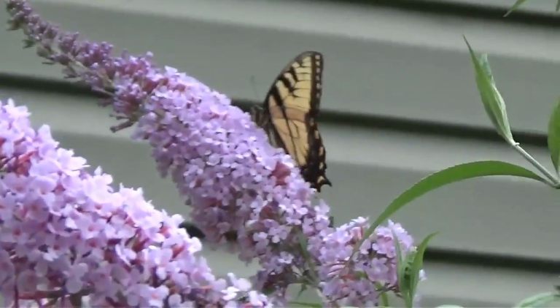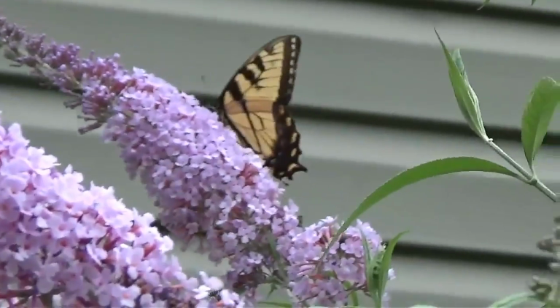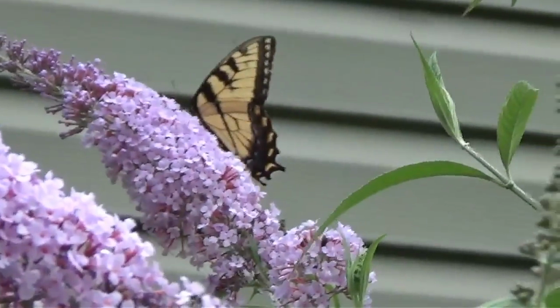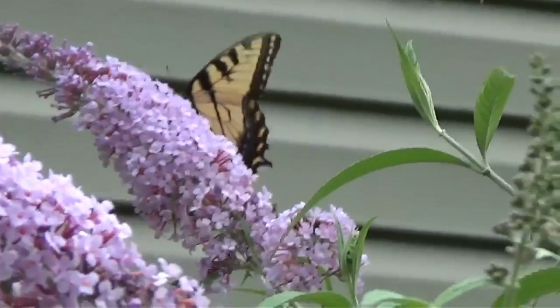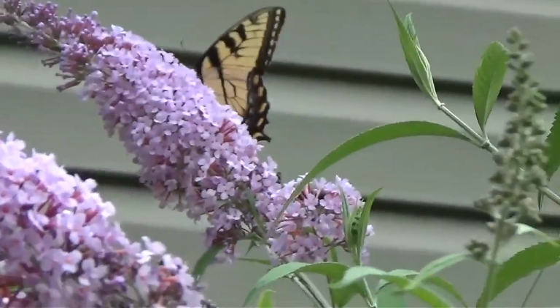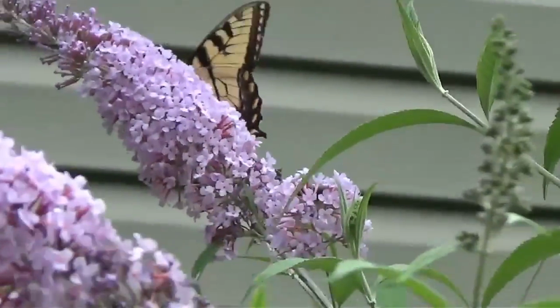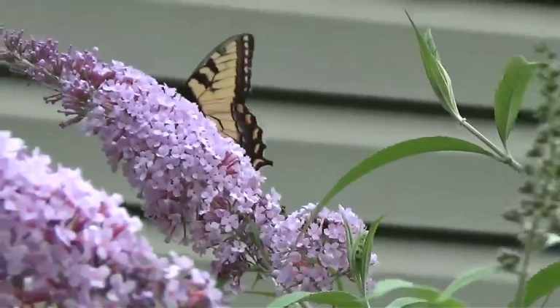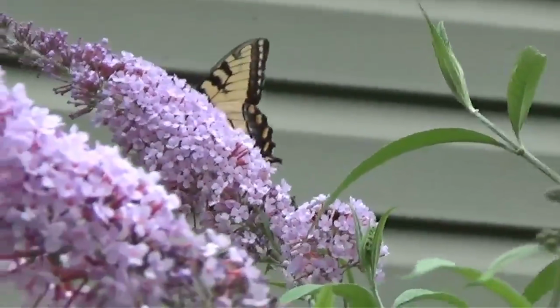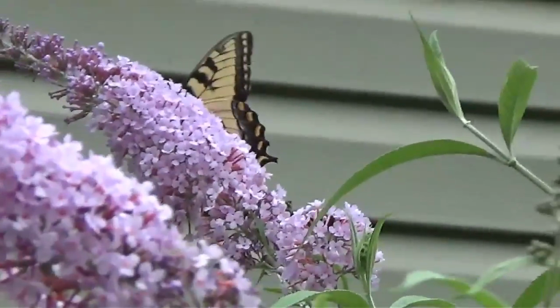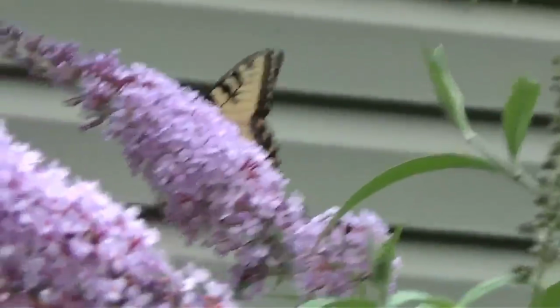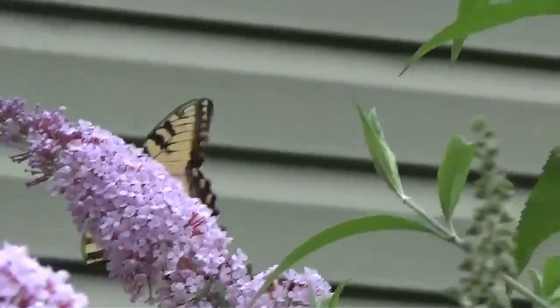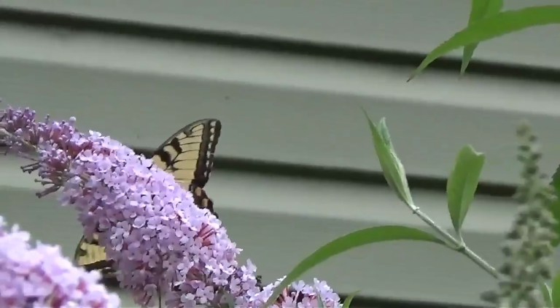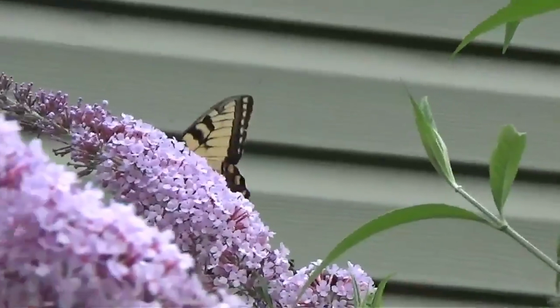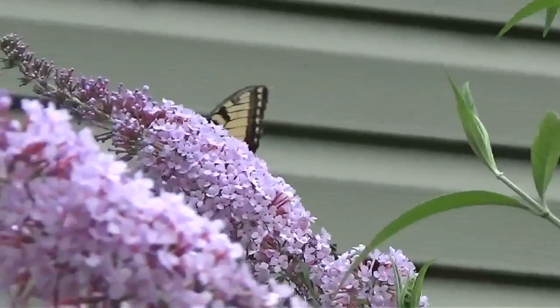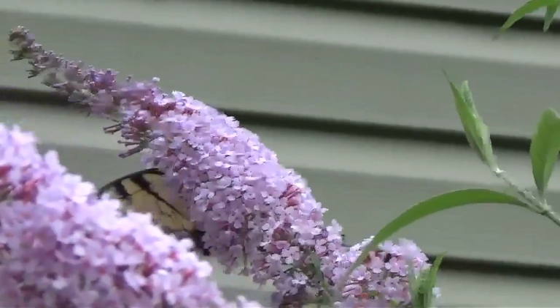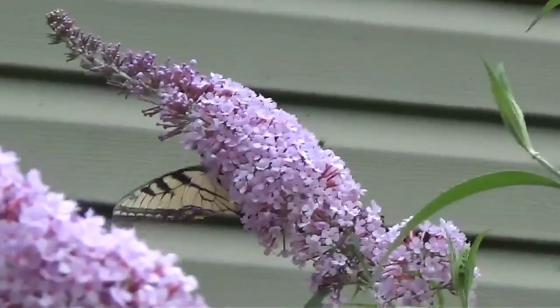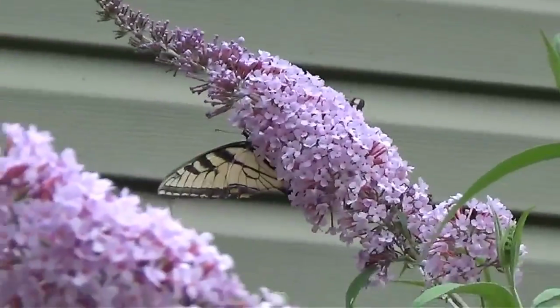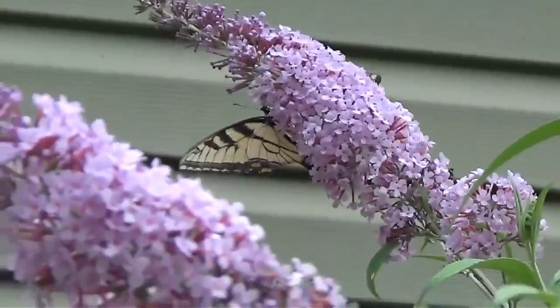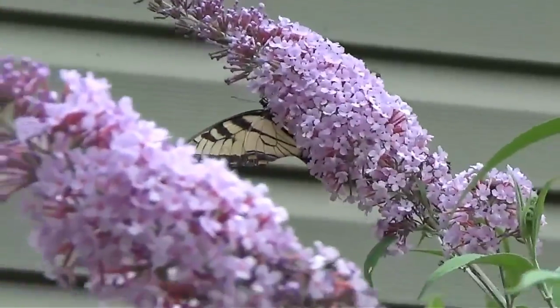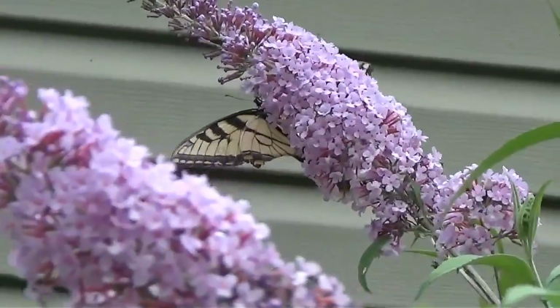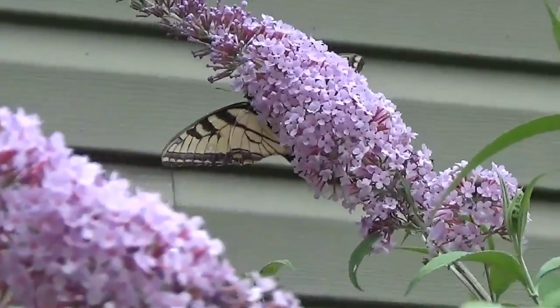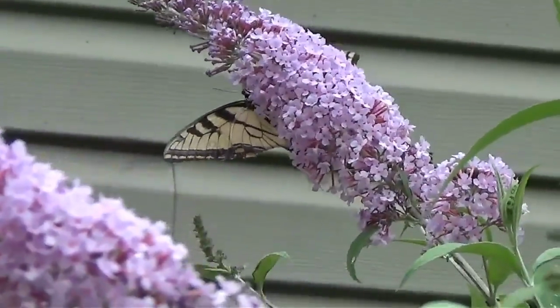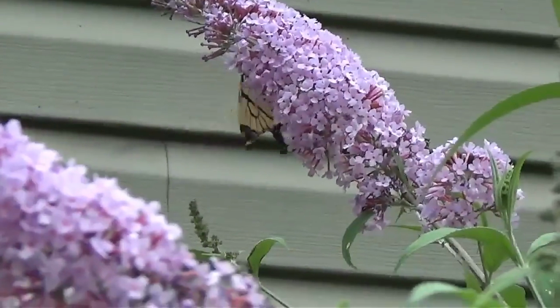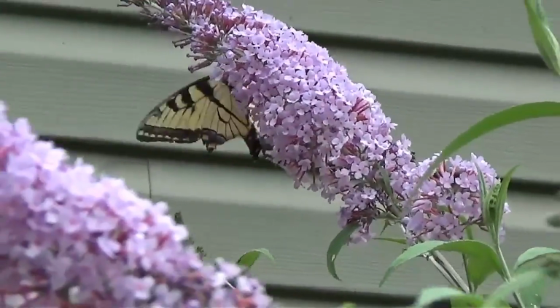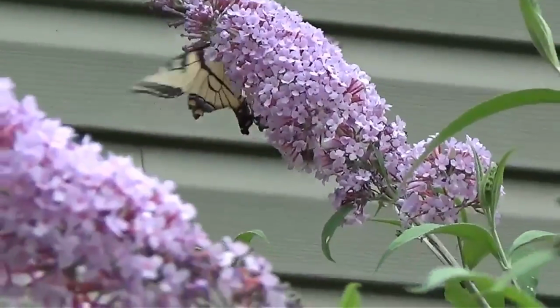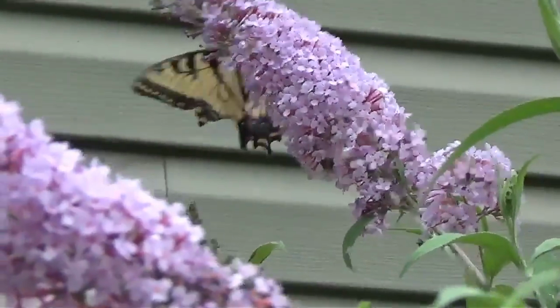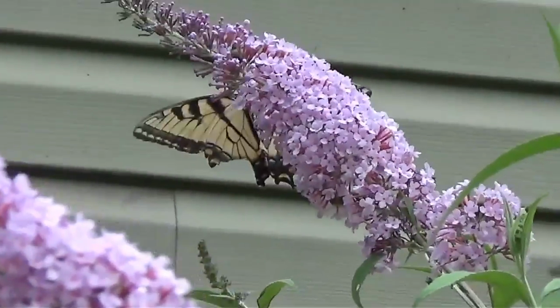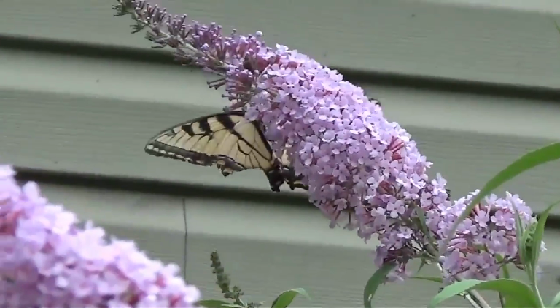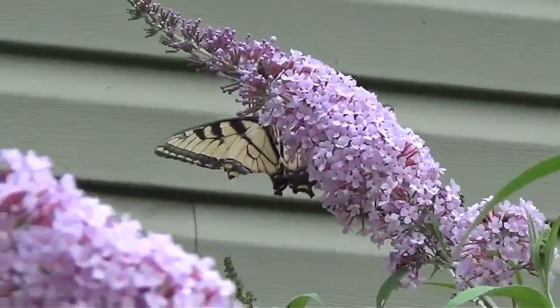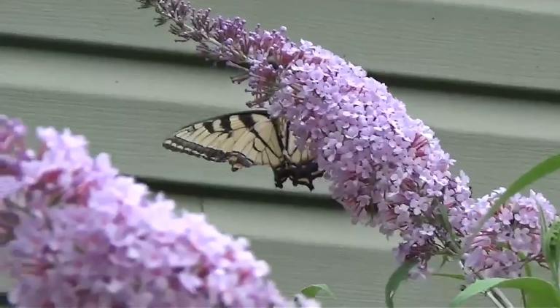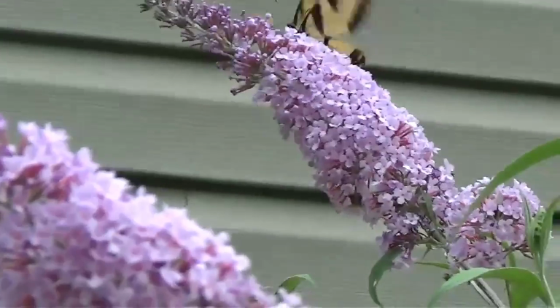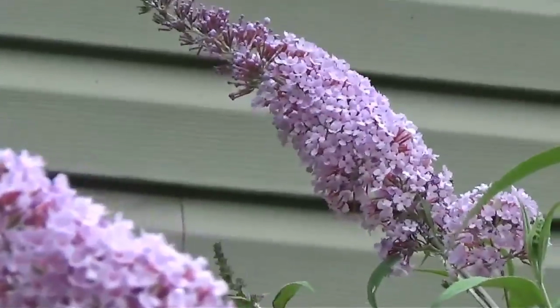Butterfly bush again. I feel like you can't go wrong with this plant because you get to see these gorgeous butterflies on it all the time.